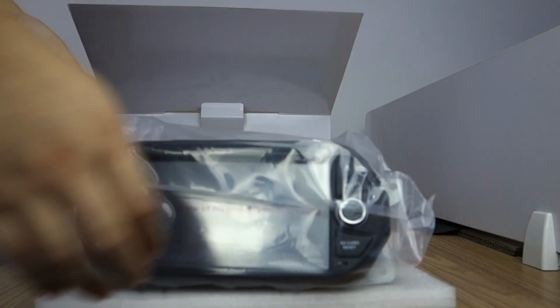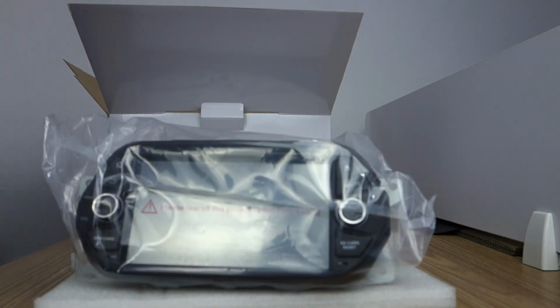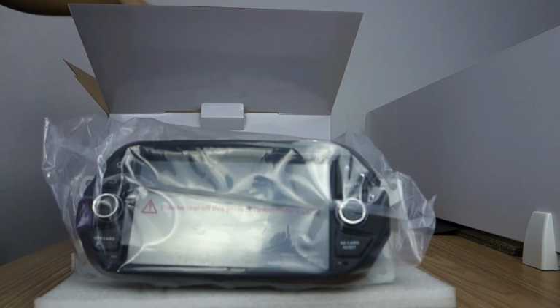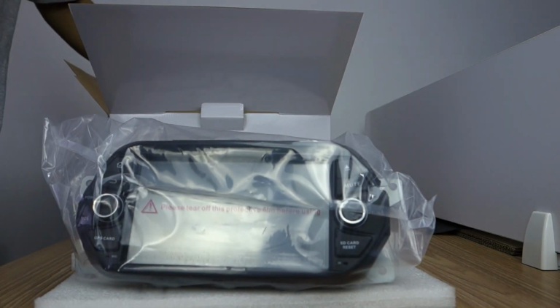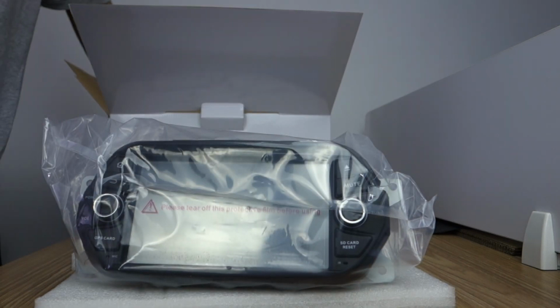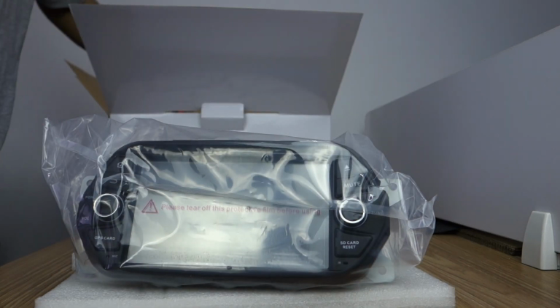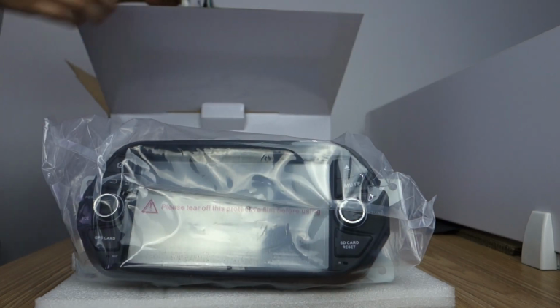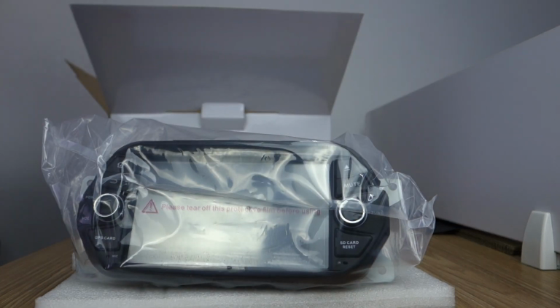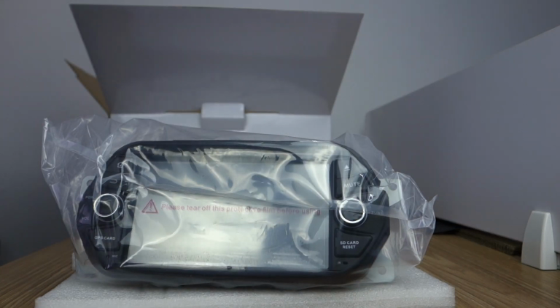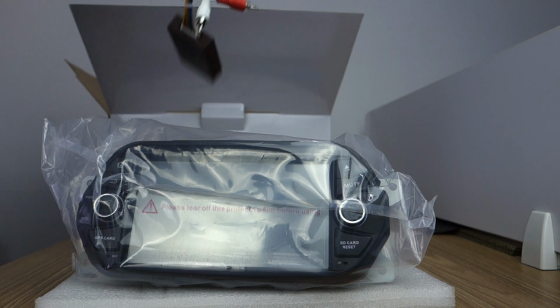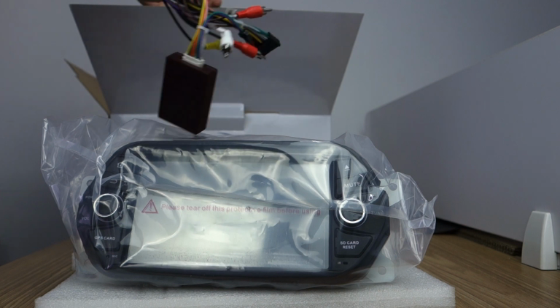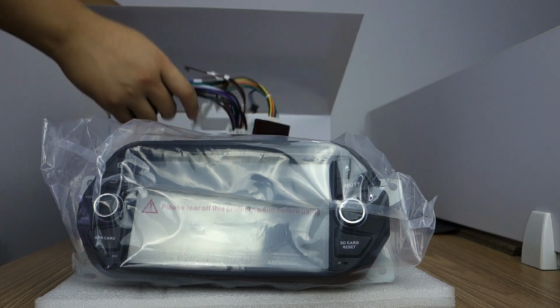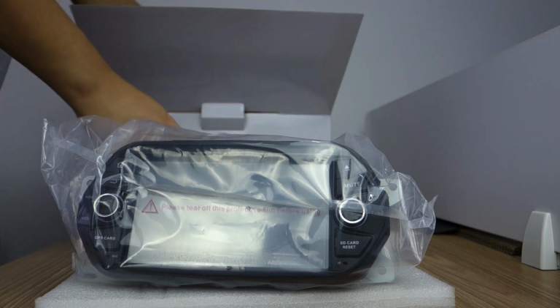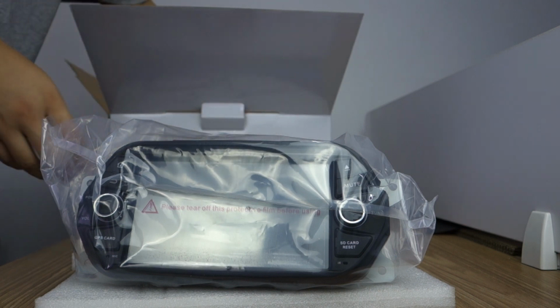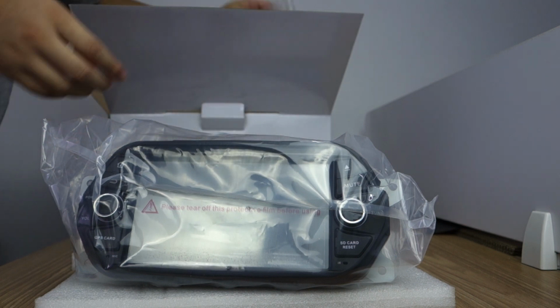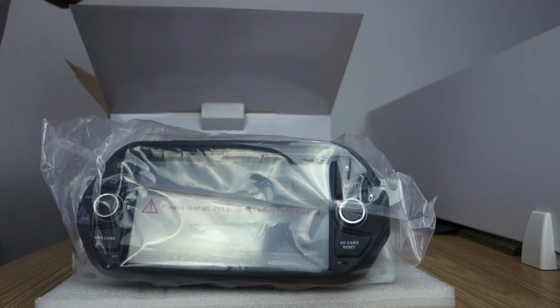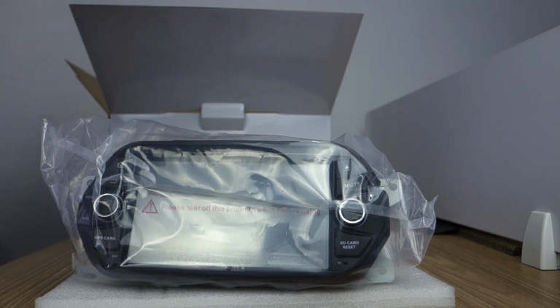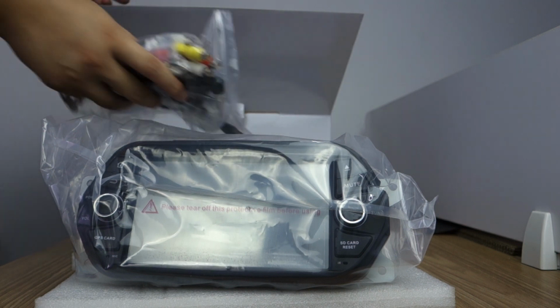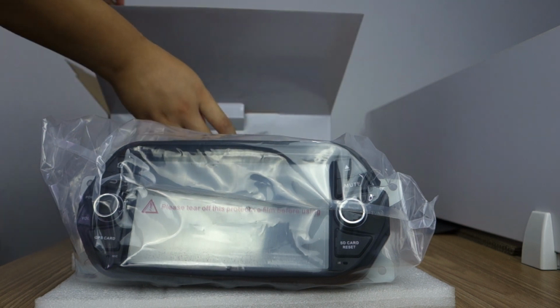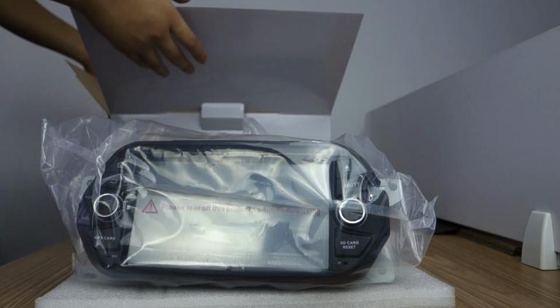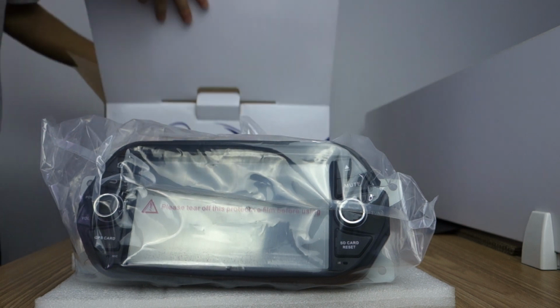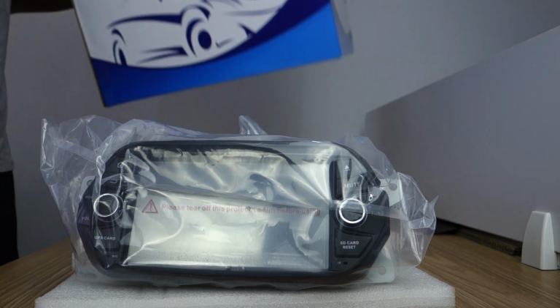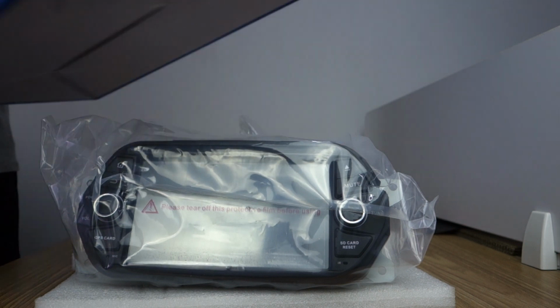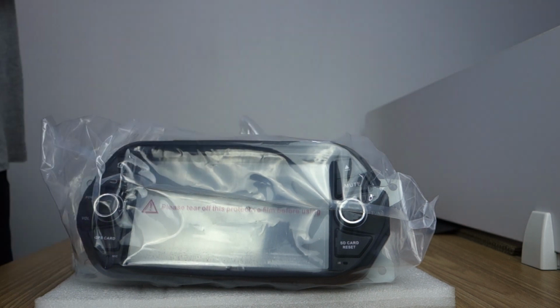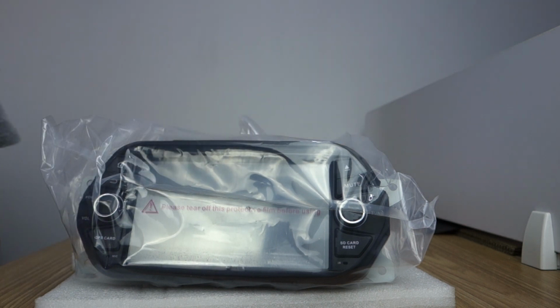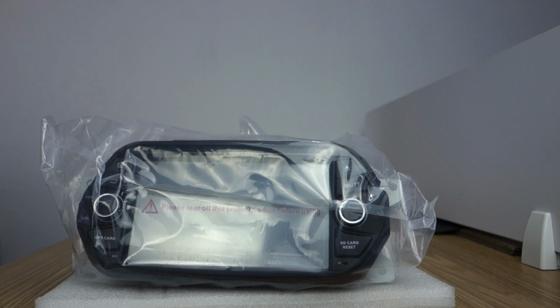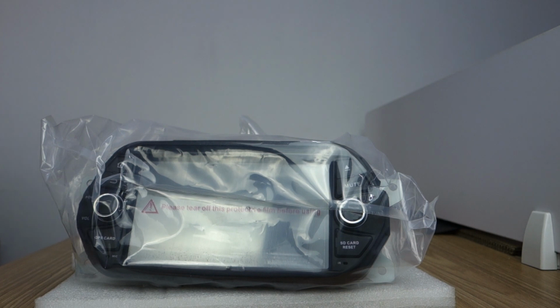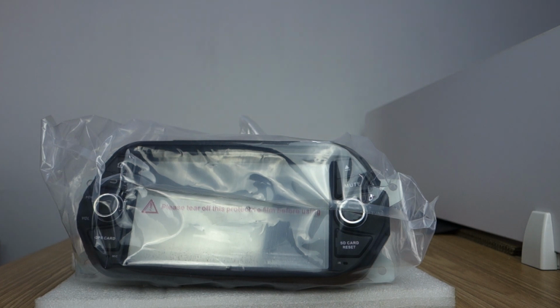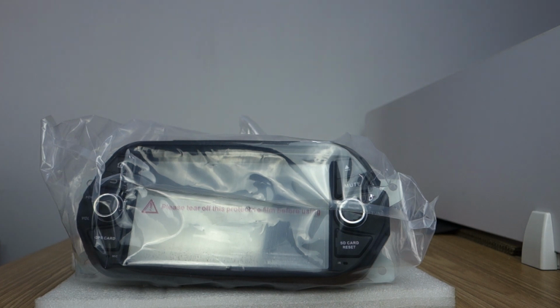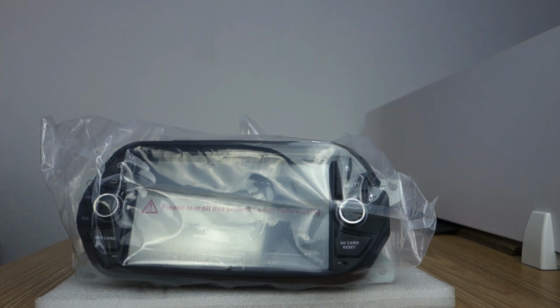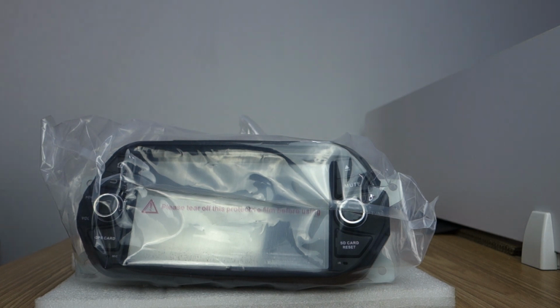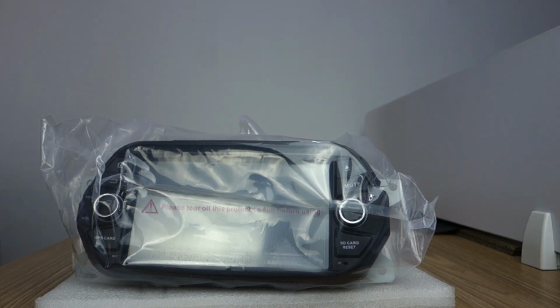This is the head unit, along with a special harness and canvas box. Let me introduce the special harness.